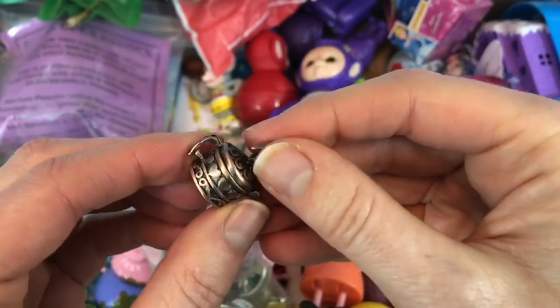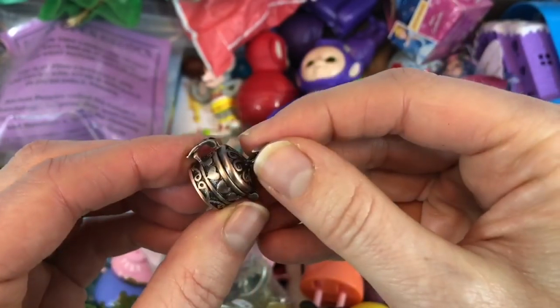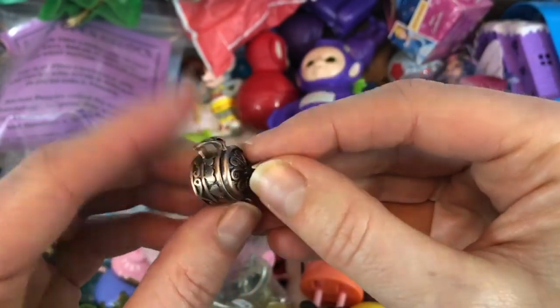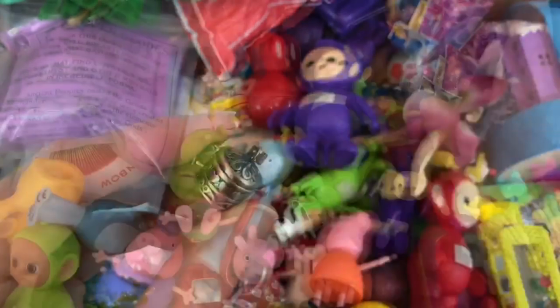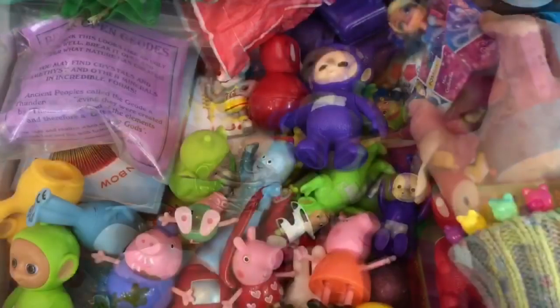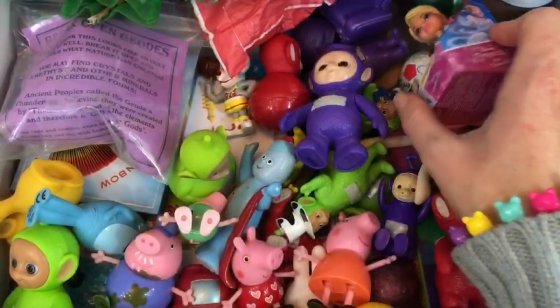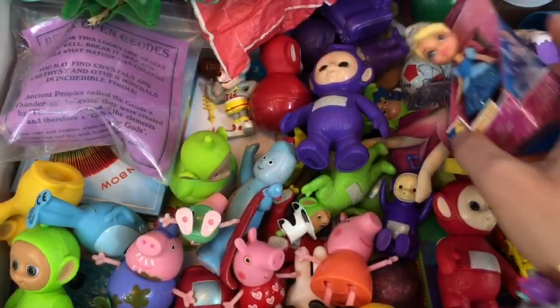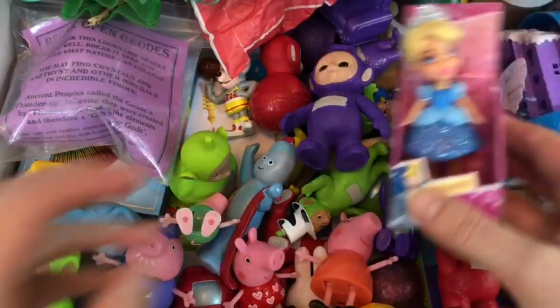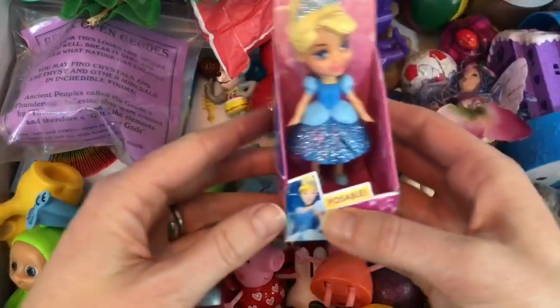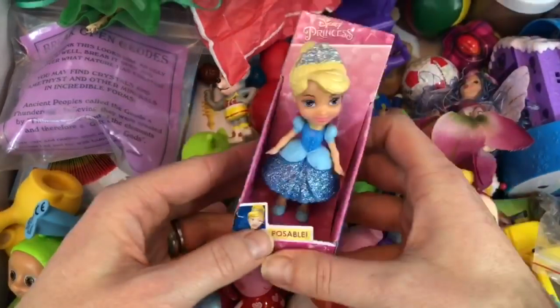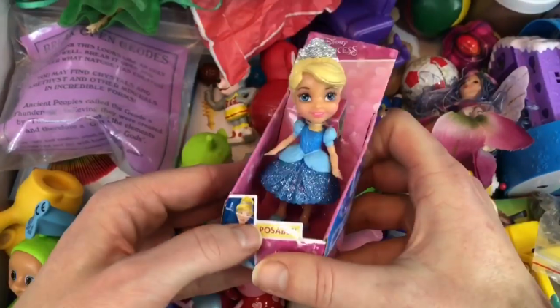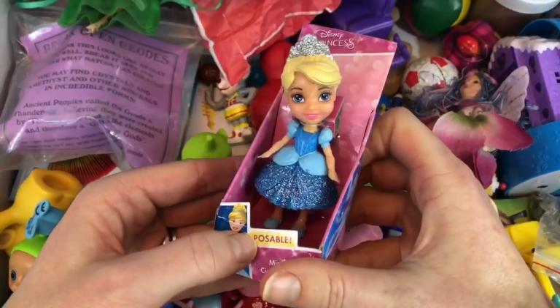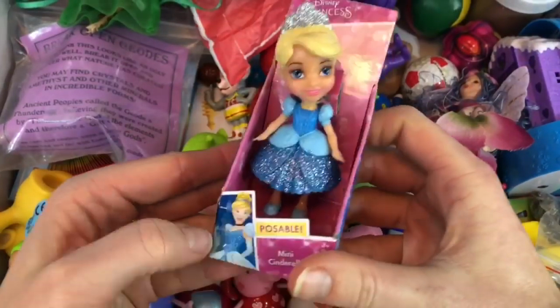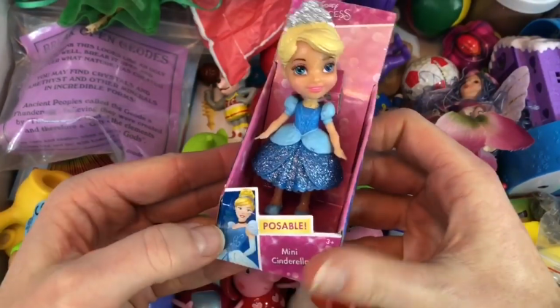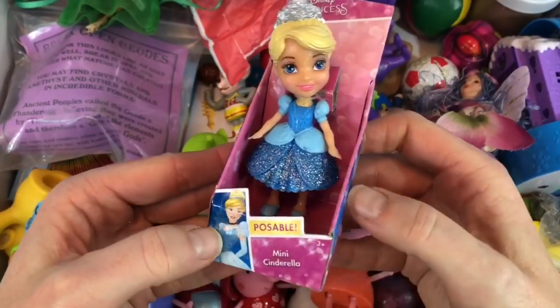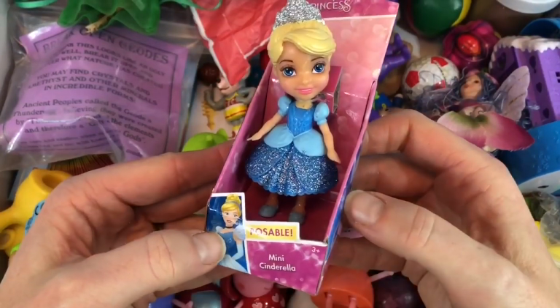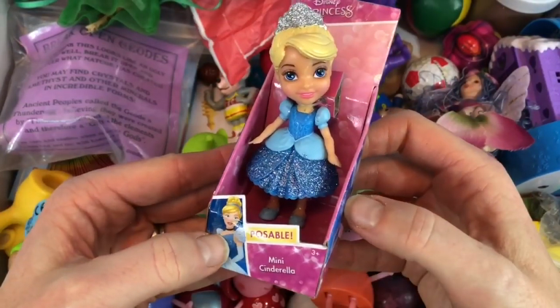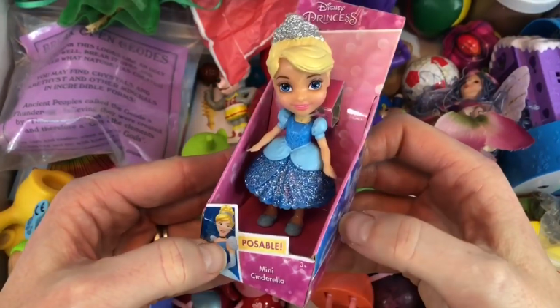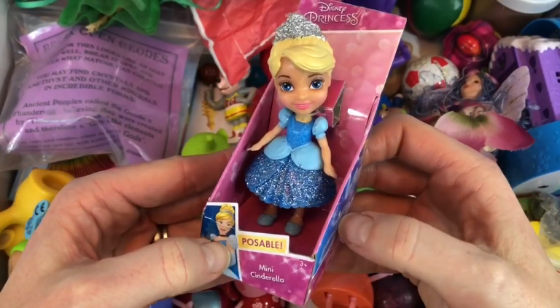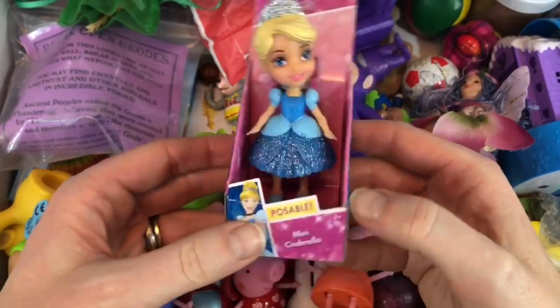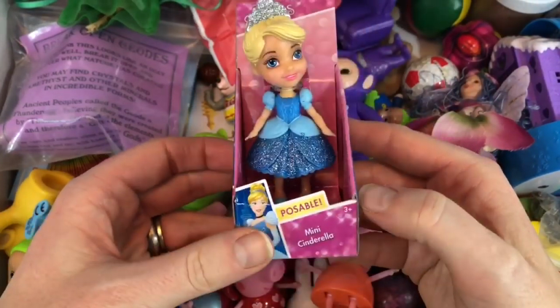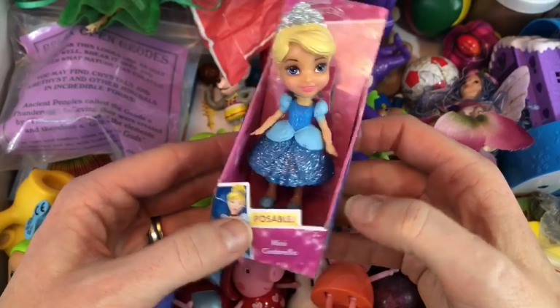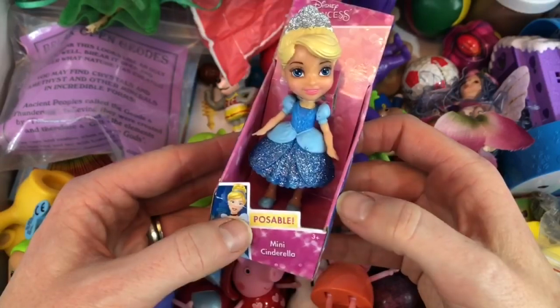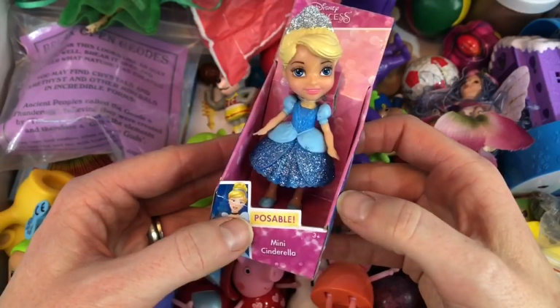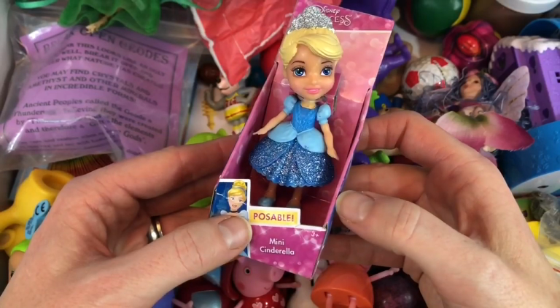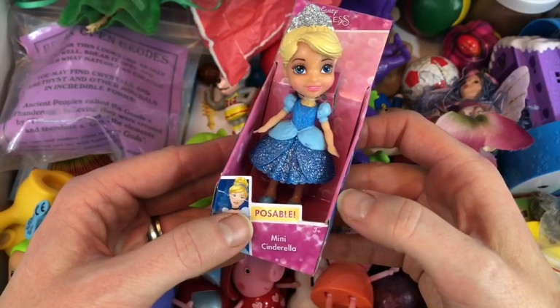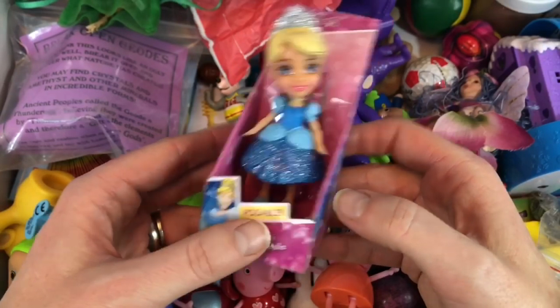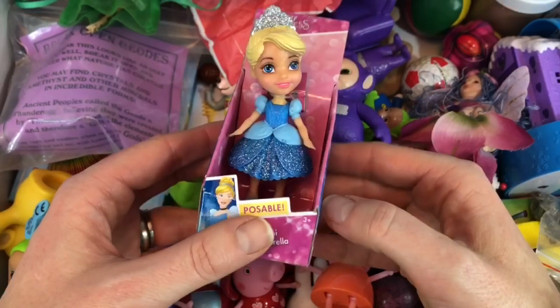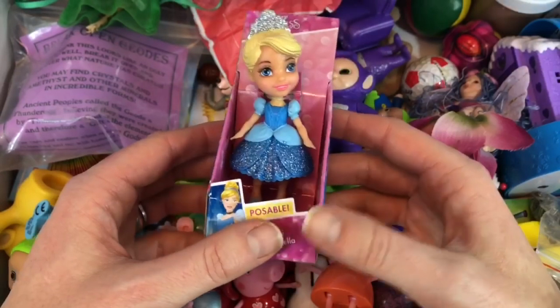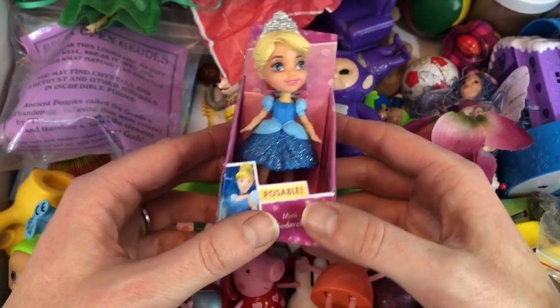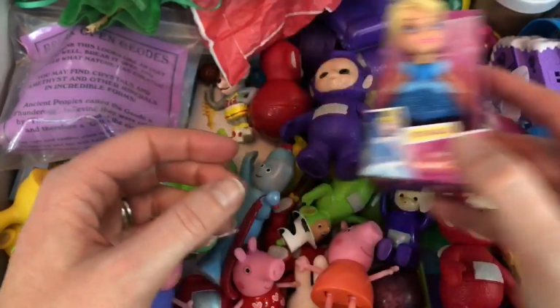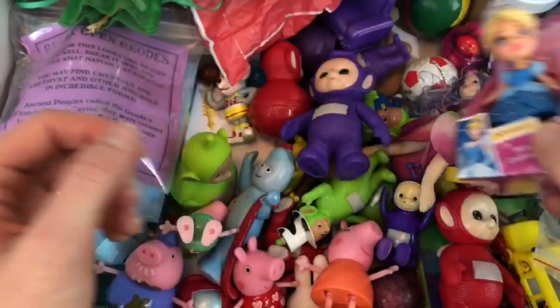And then I have a Disney princess doll — a brand new one — Cinderella. And she can join all of my tiny princesses on fun adventures.